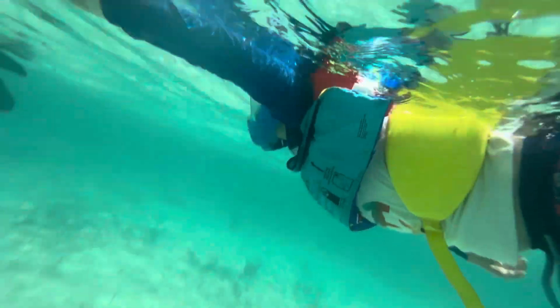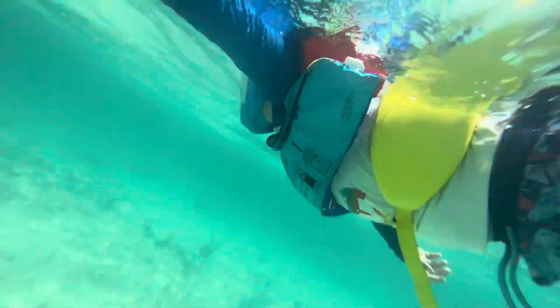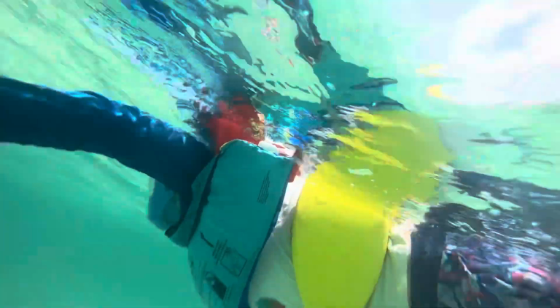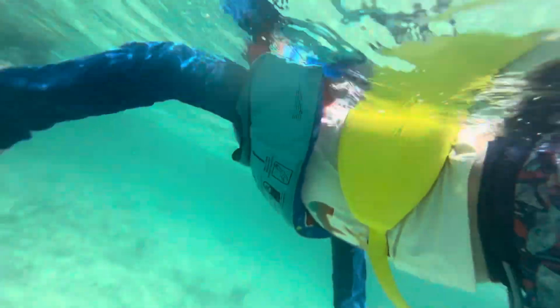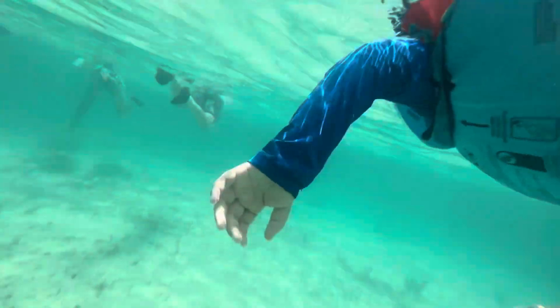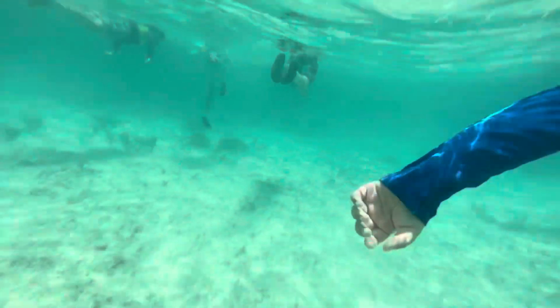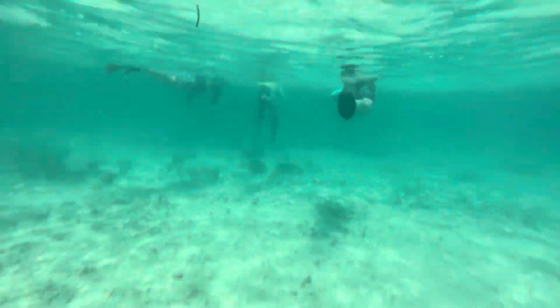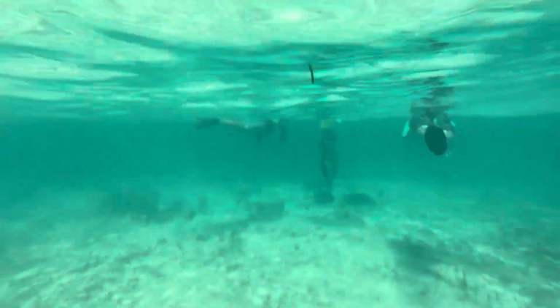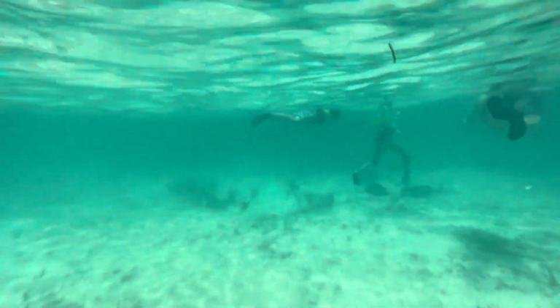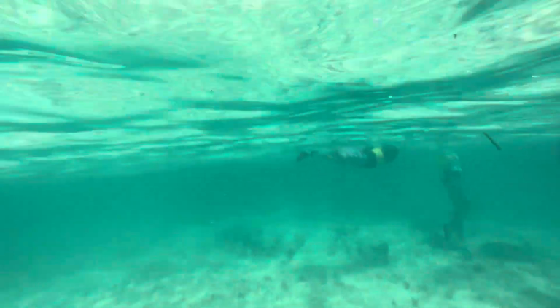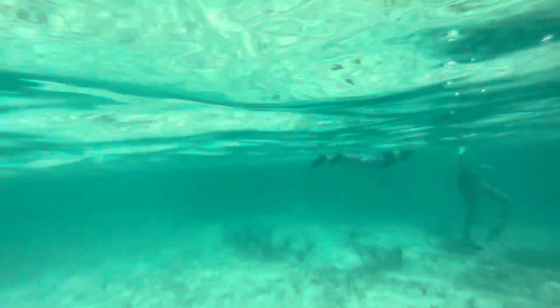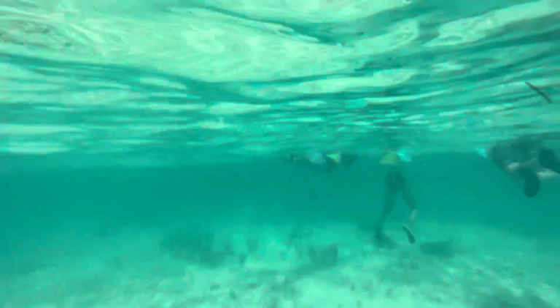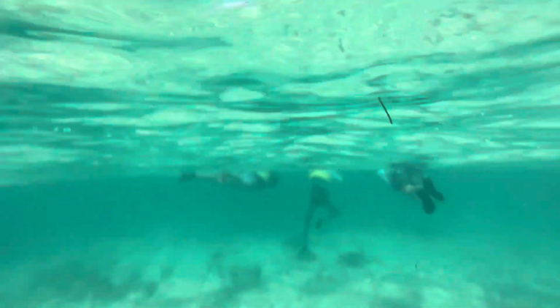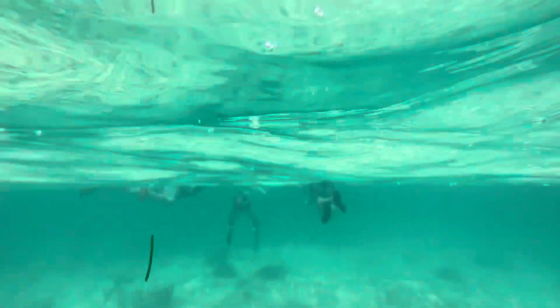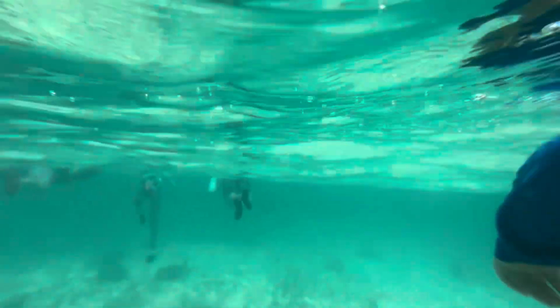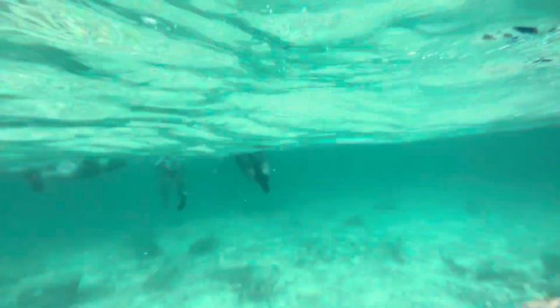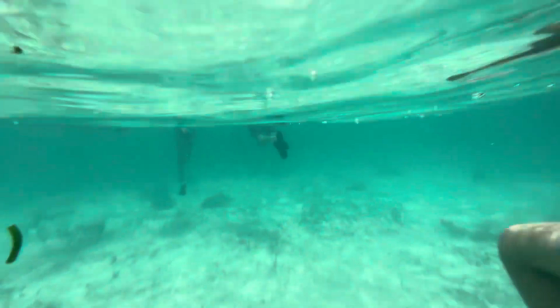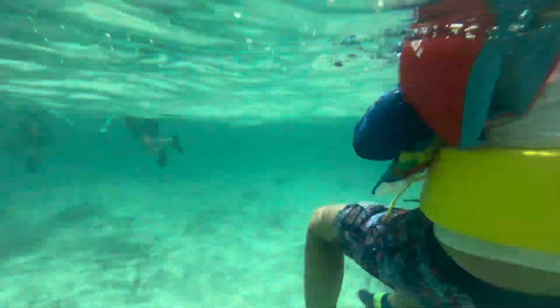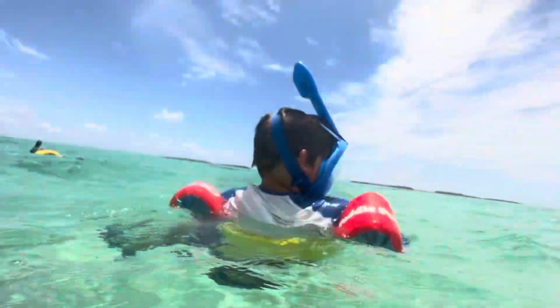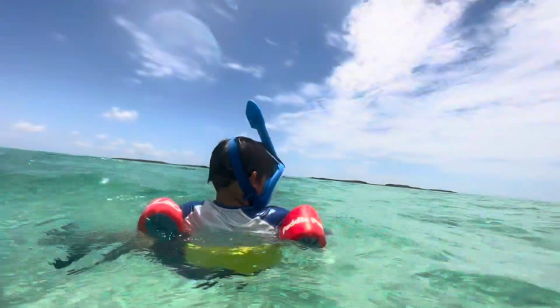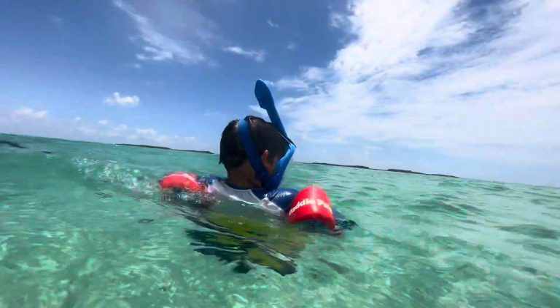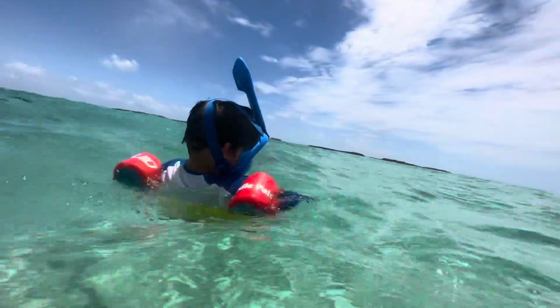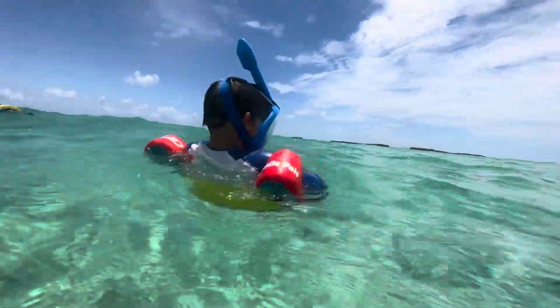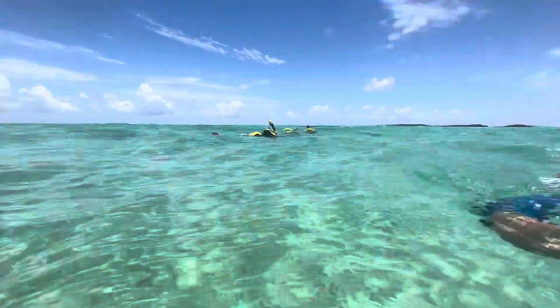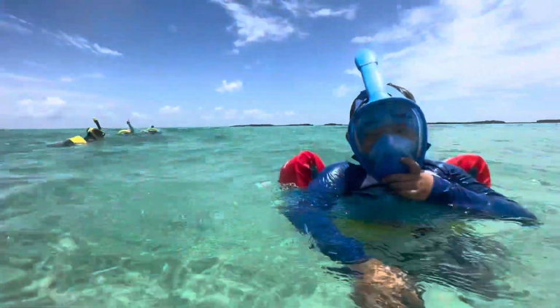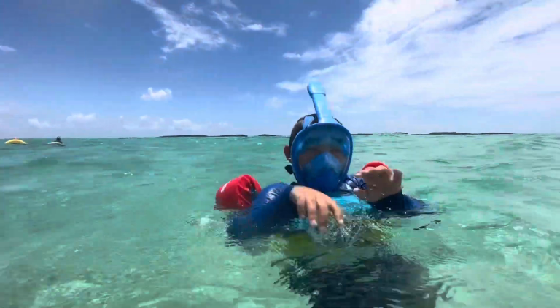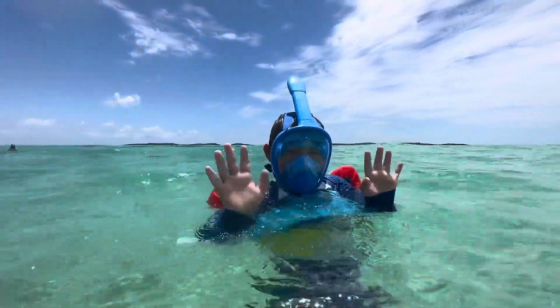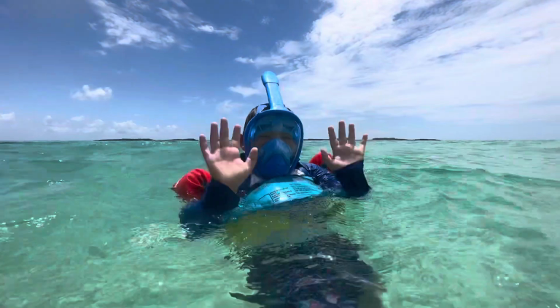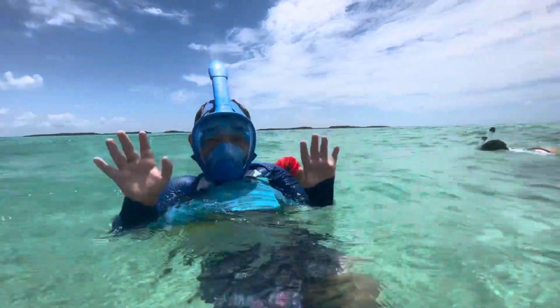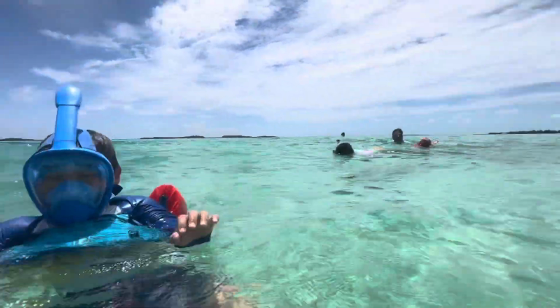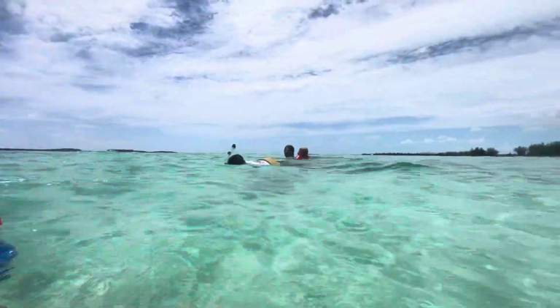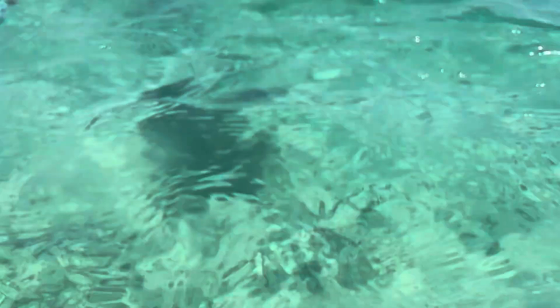They do rent snorkel gear, so if you didn't bring your own you can certainly rent it — I think it was around $22. We did not come off a cruise ship, but there were other cruise-goers there, so you can certainly do it from your cruise trip.